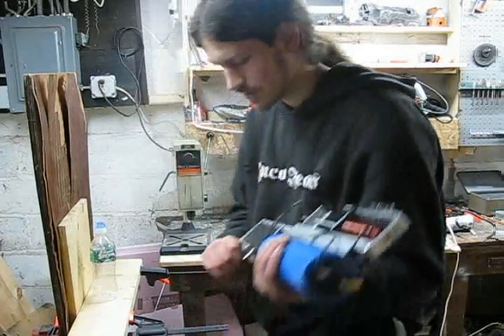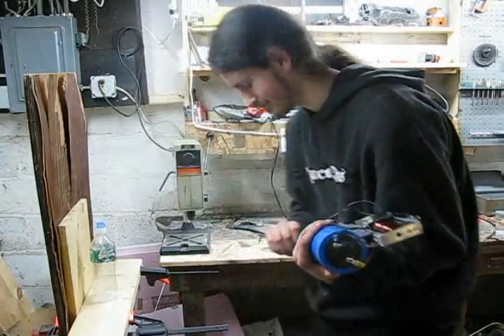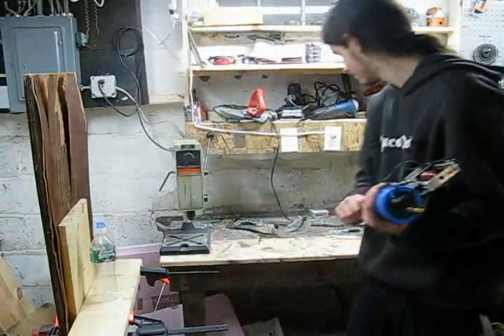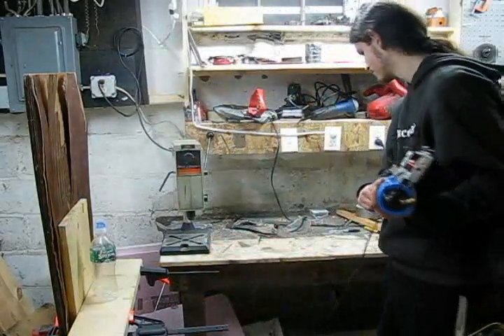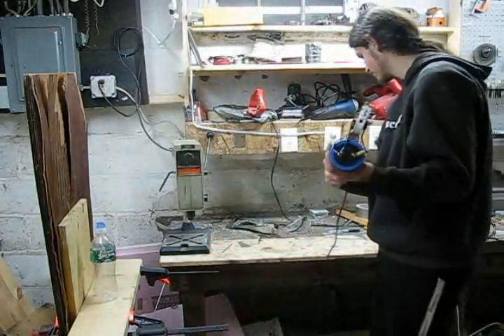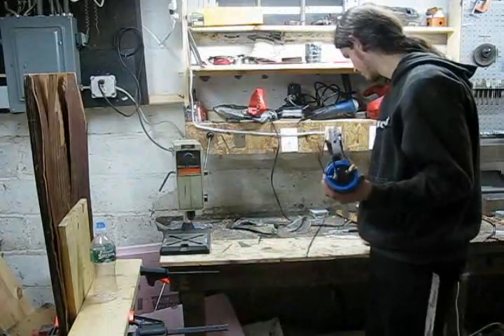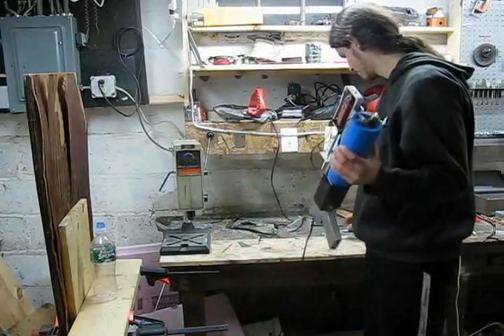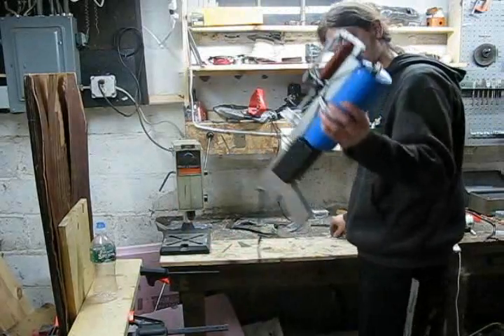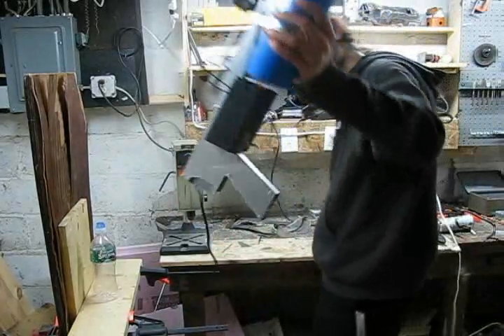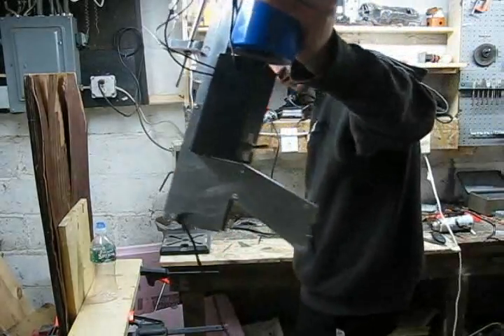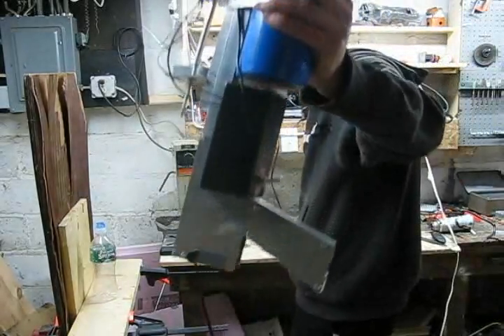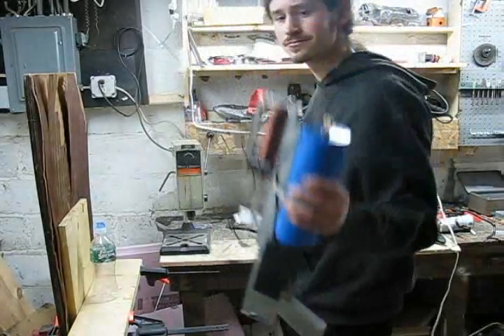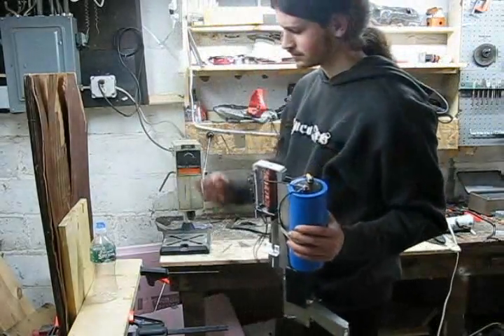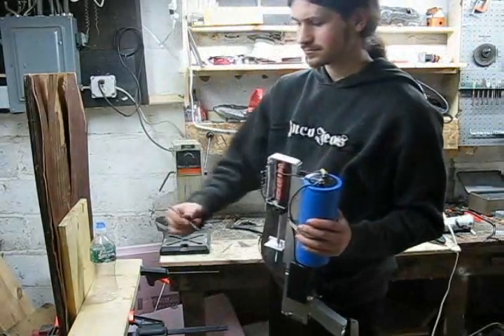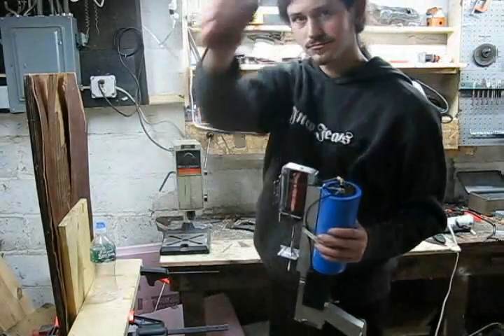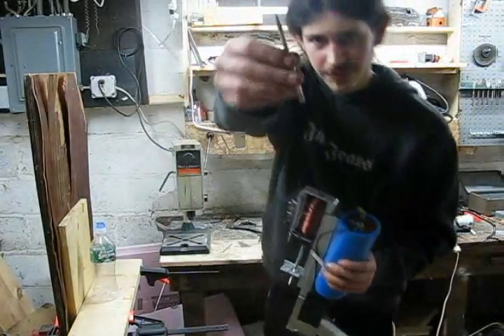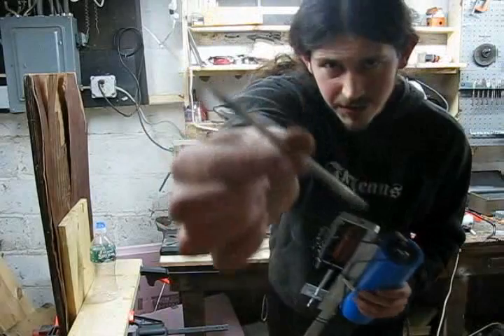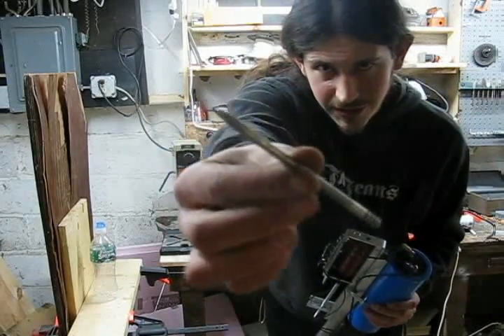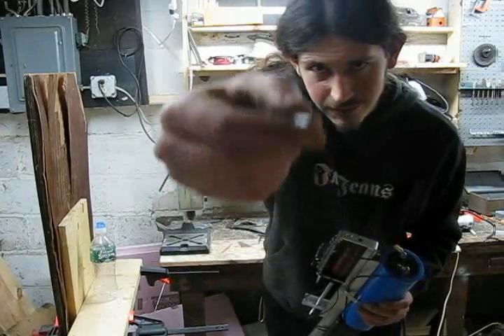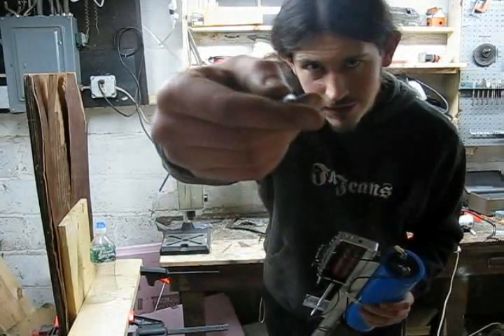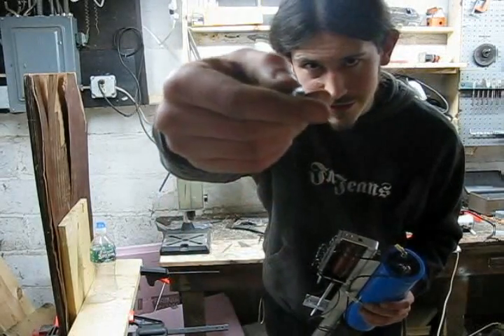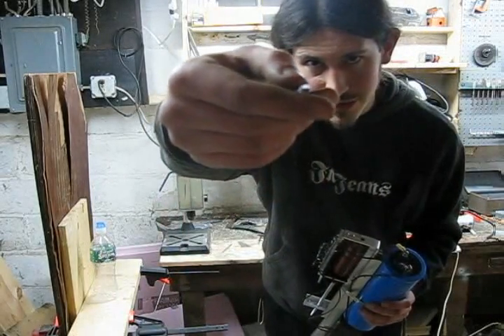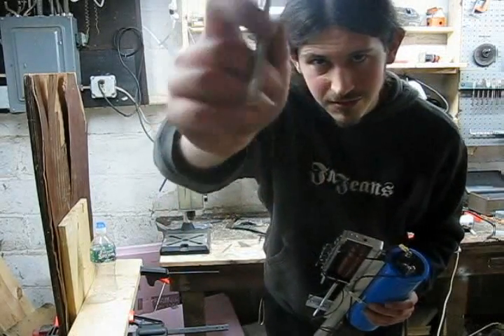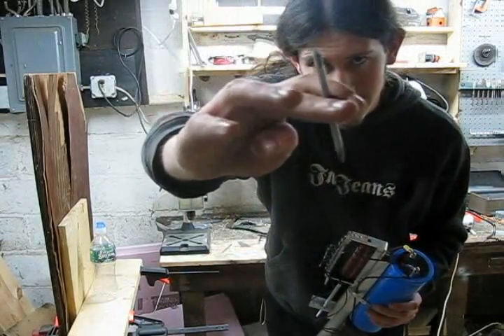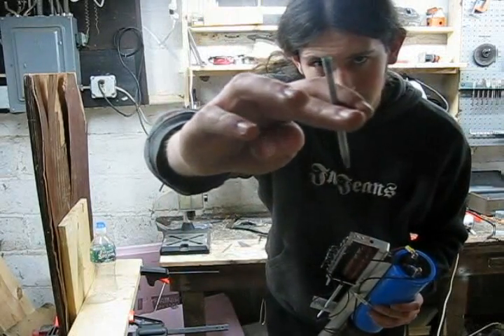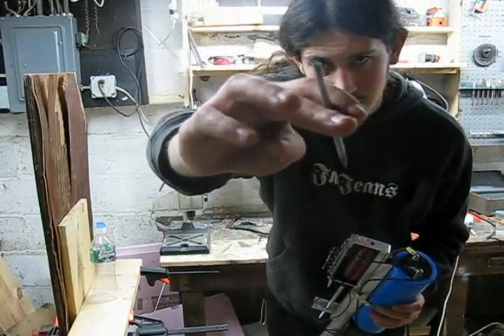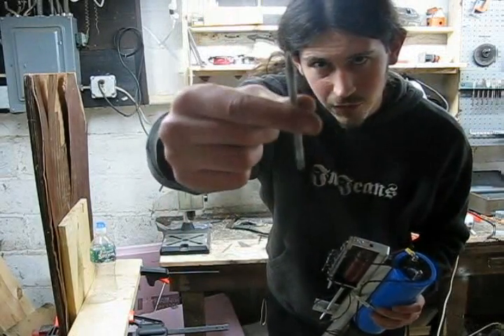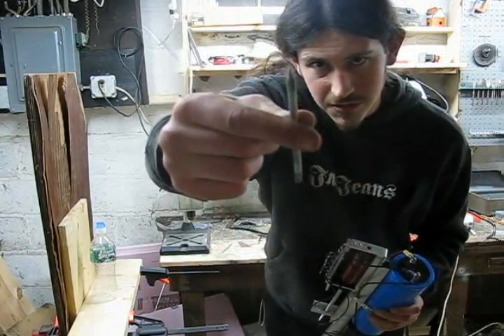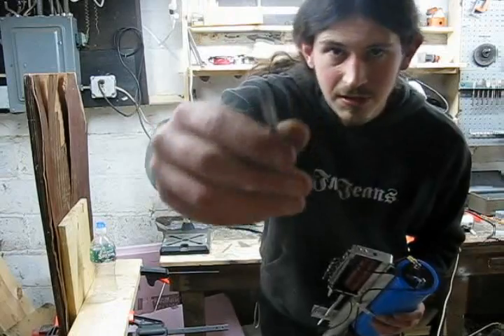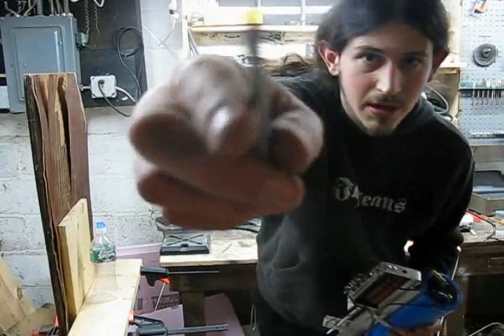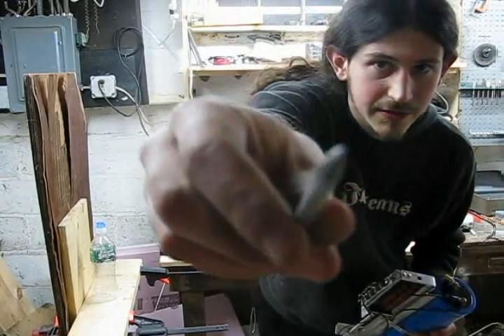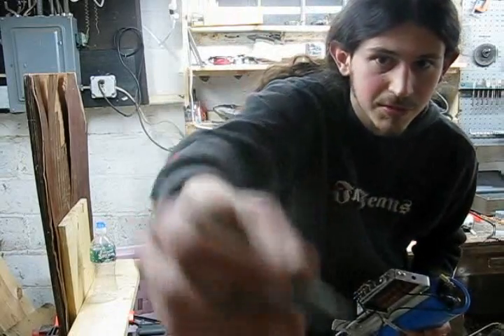Here we go. Charged. This is one of the projectiles — a 3/16th of an inch diameter rod, about 4 inches long, nicely sharpened.